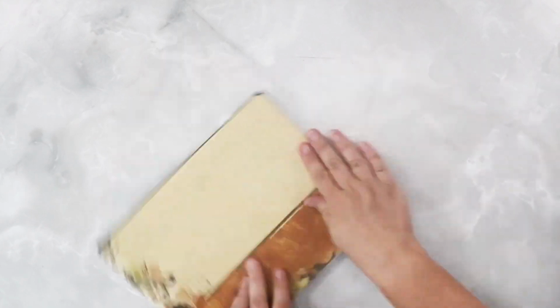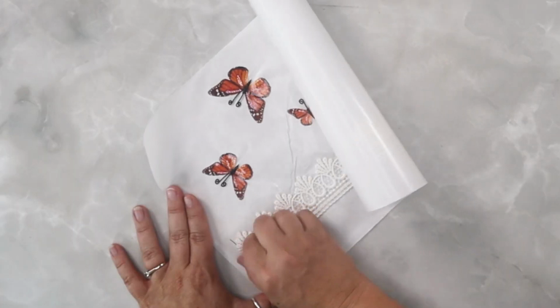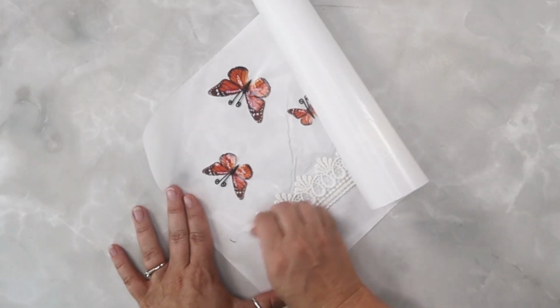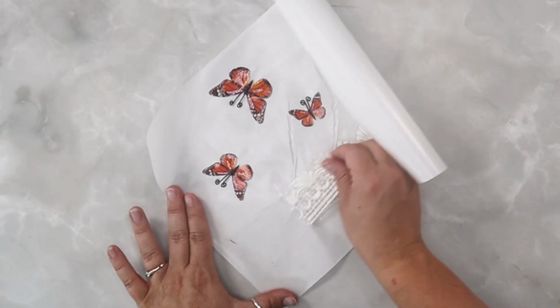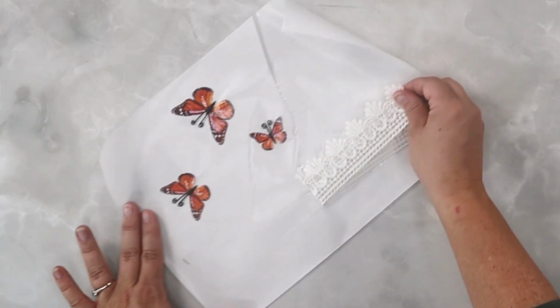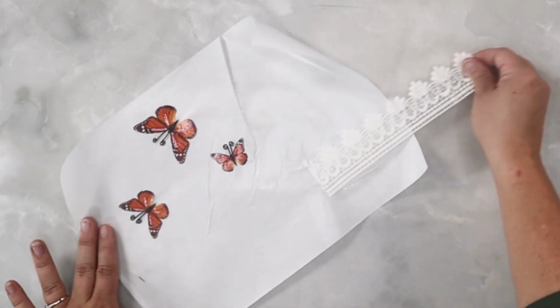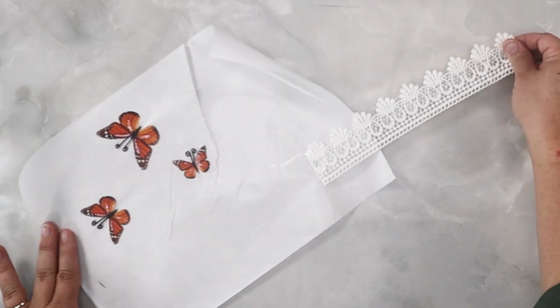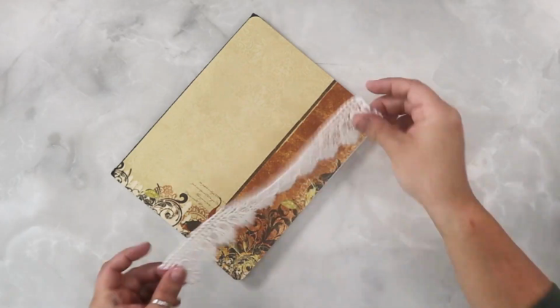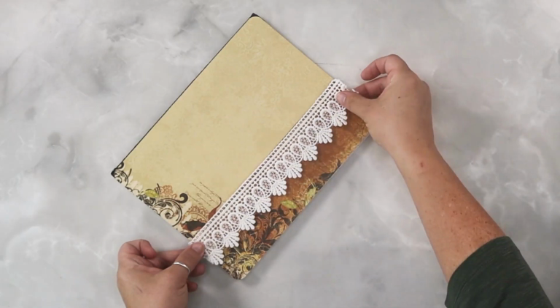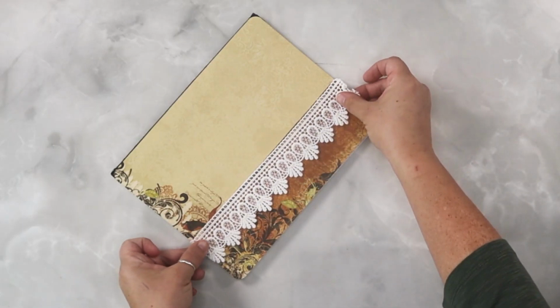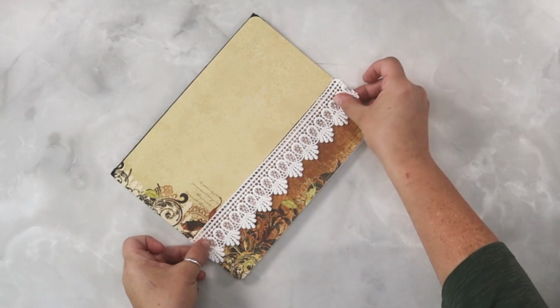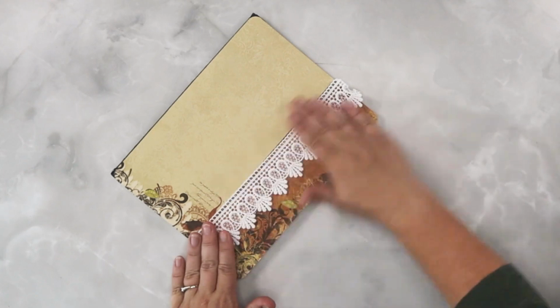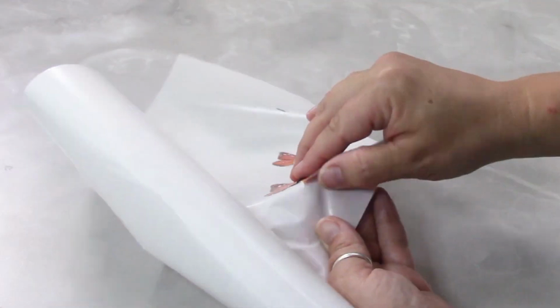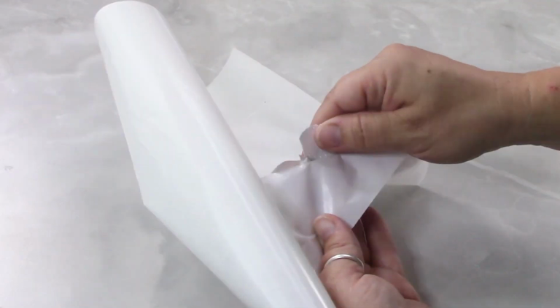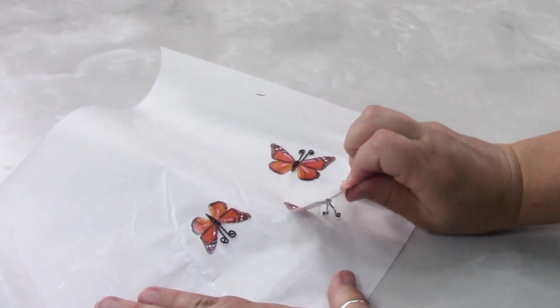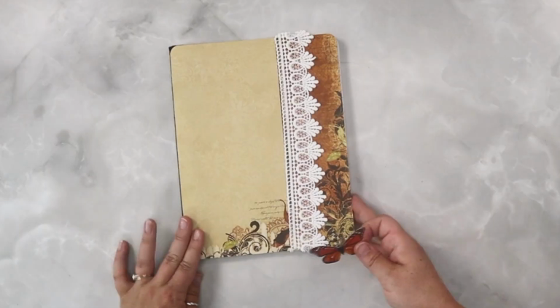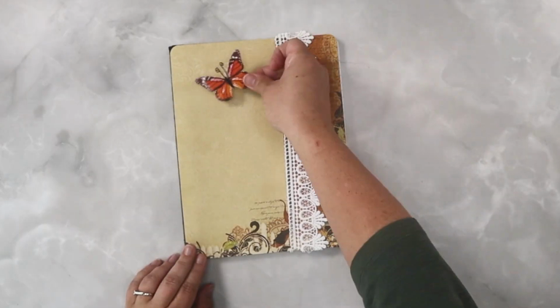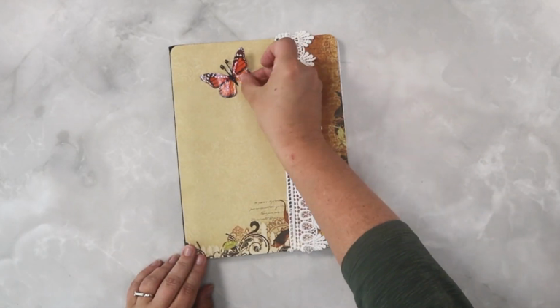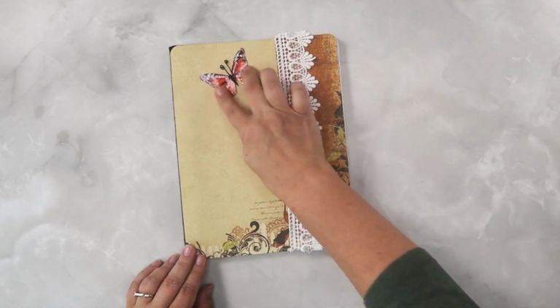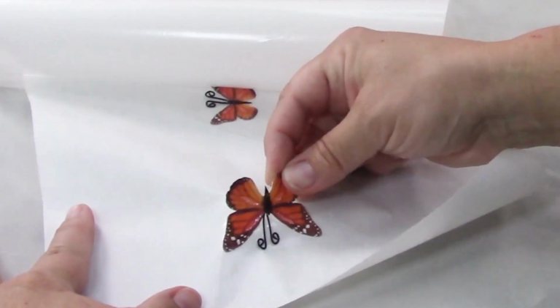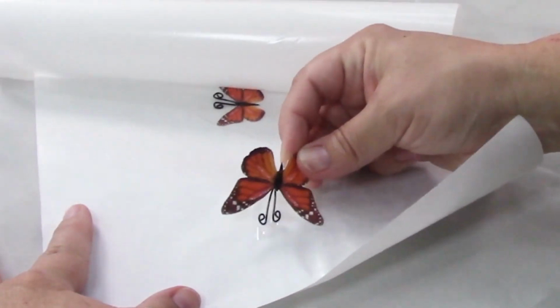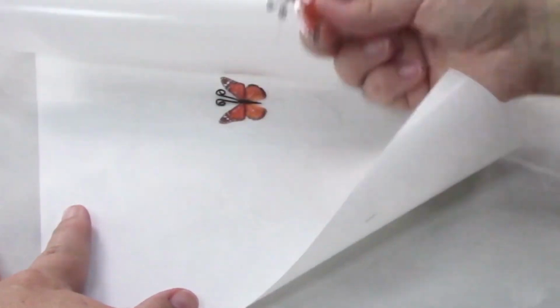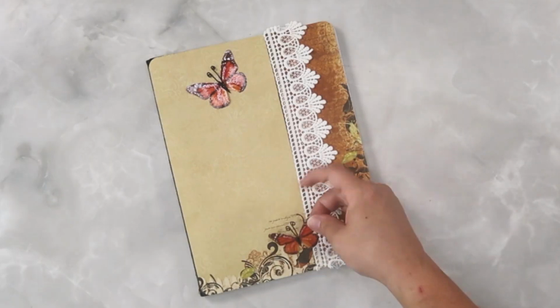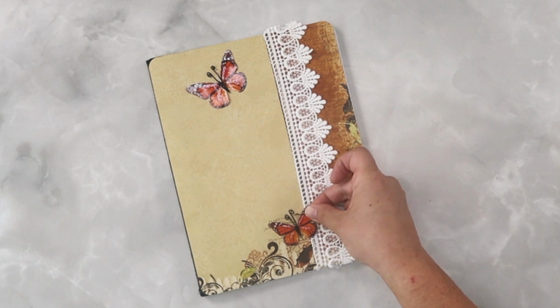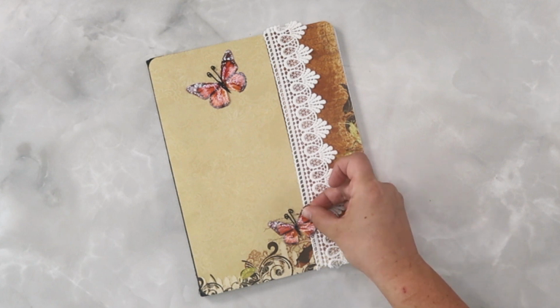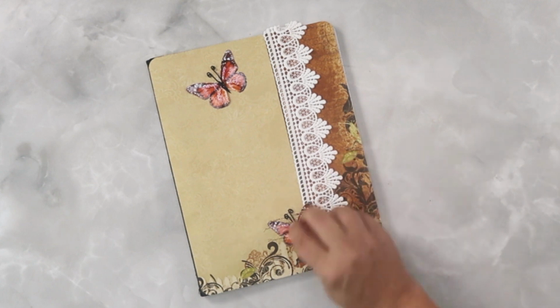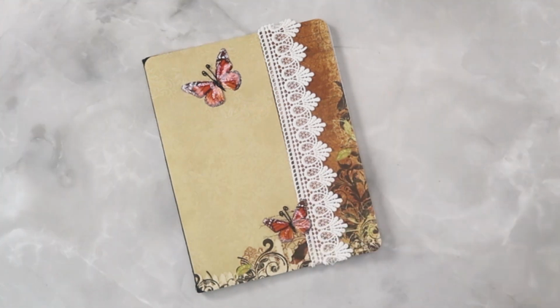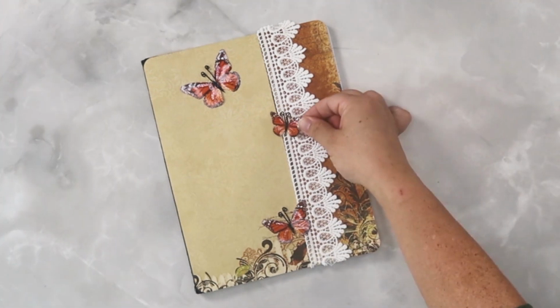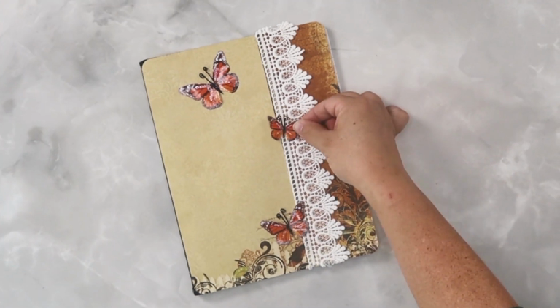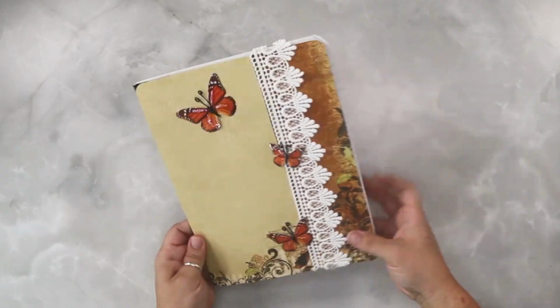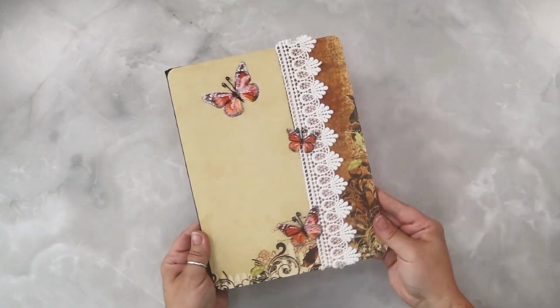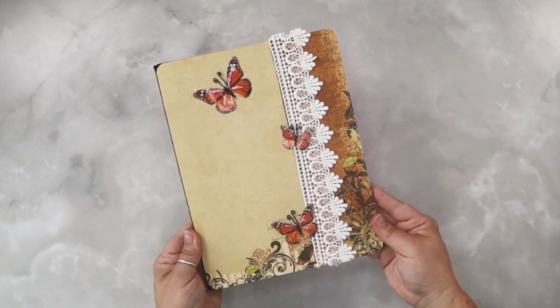Now we're going to unstick our ribbon, which is turned into a sticker, and place it on the front journal cover. Then next we're going to peel off each of the individual butterfly embellishments and place them on top — they are going to stick not only to the paper but also to the material.